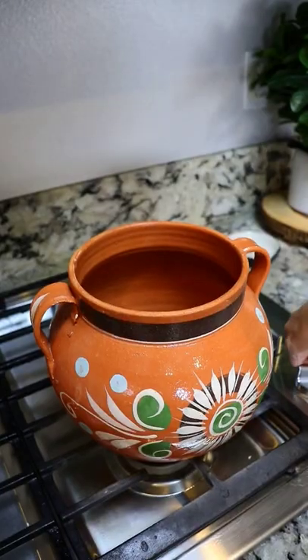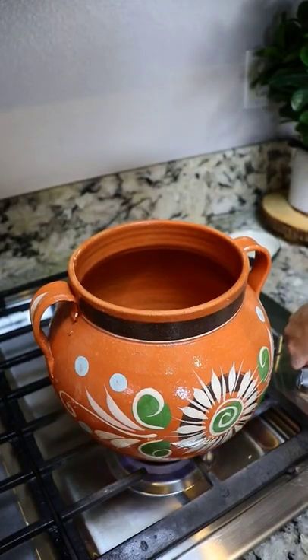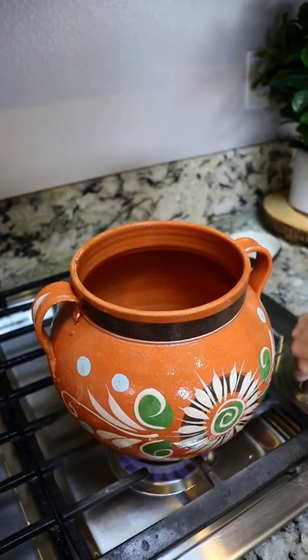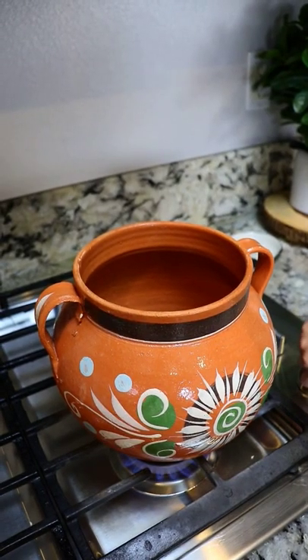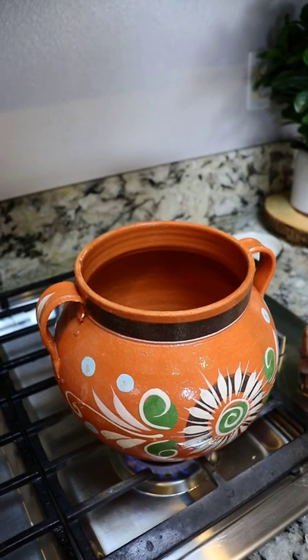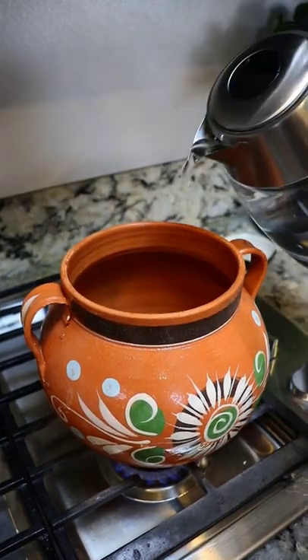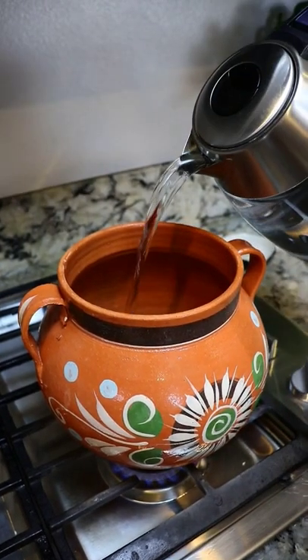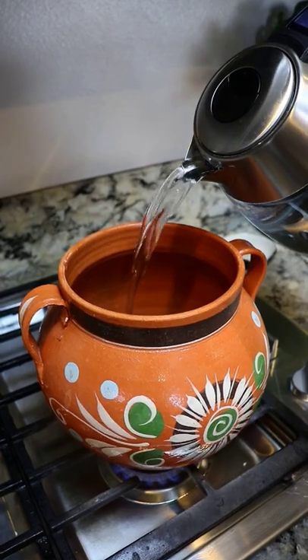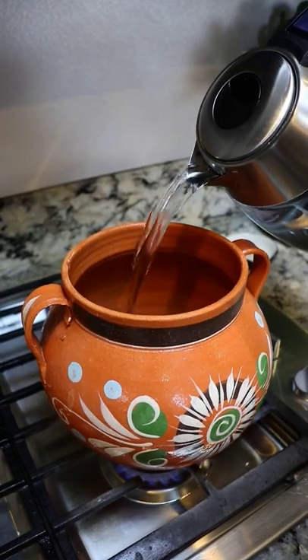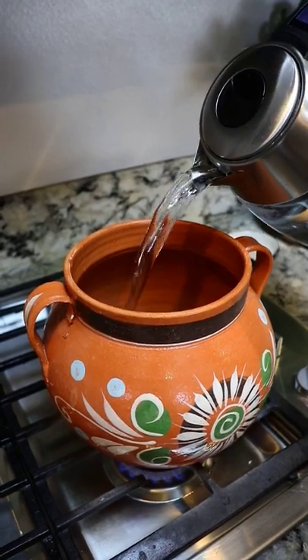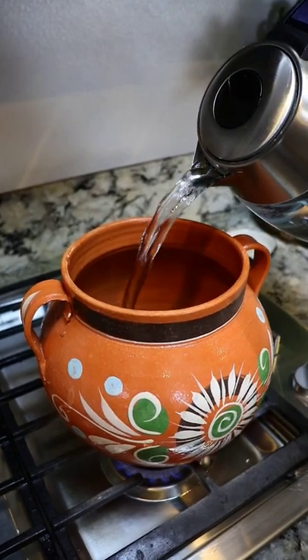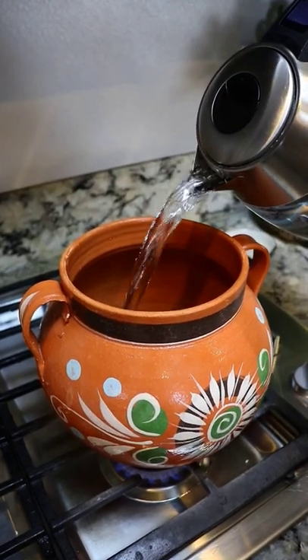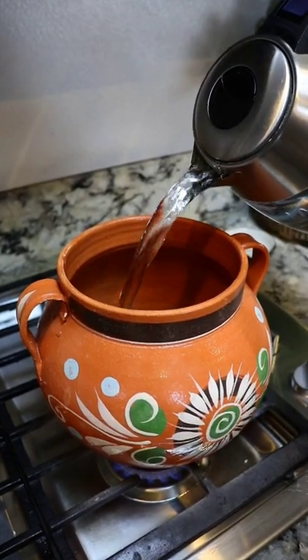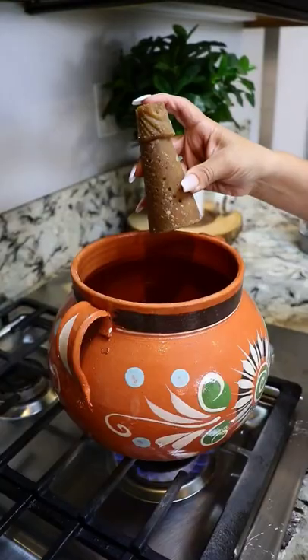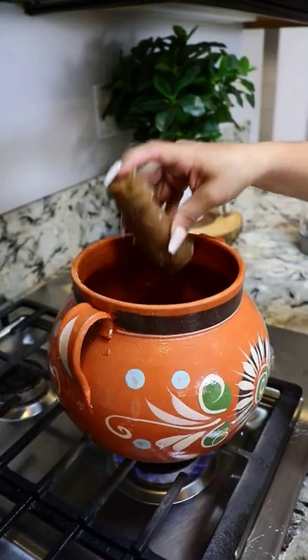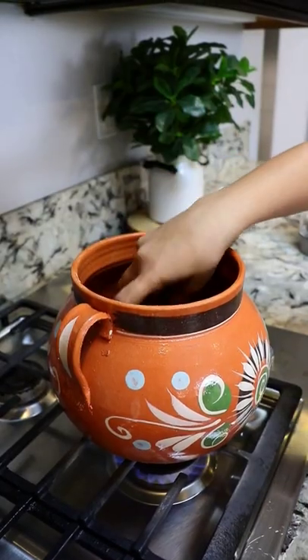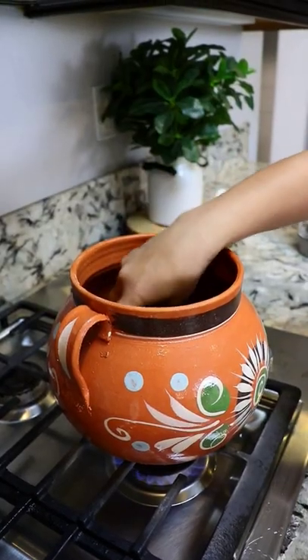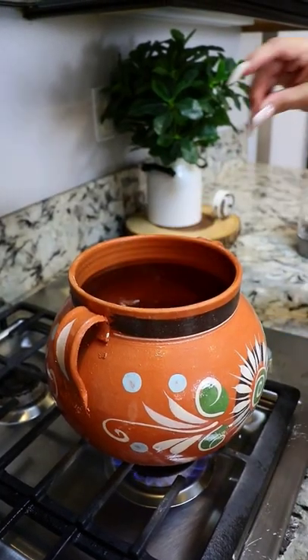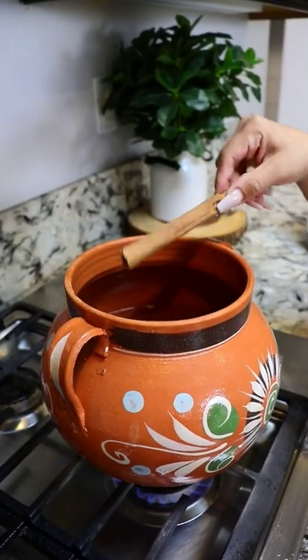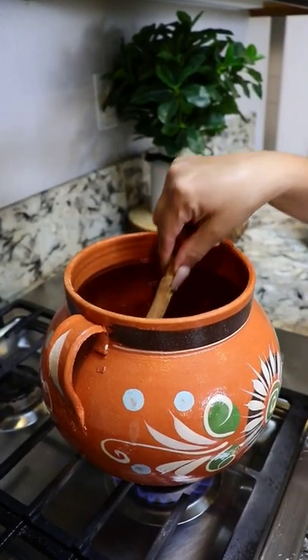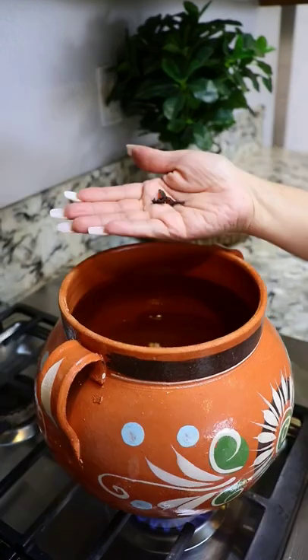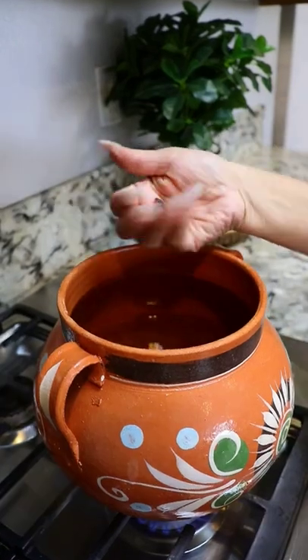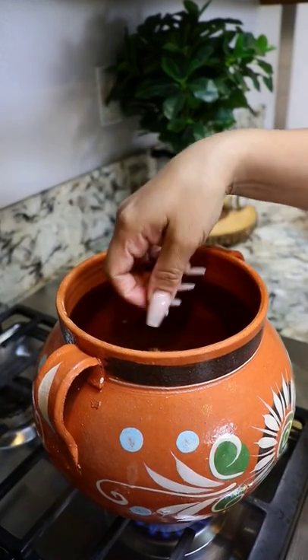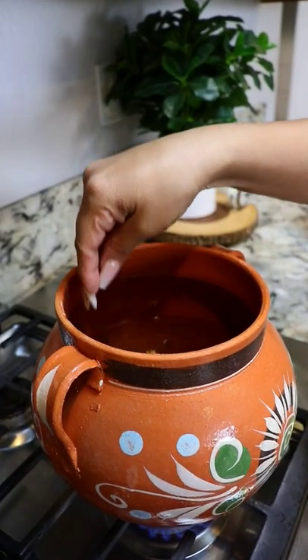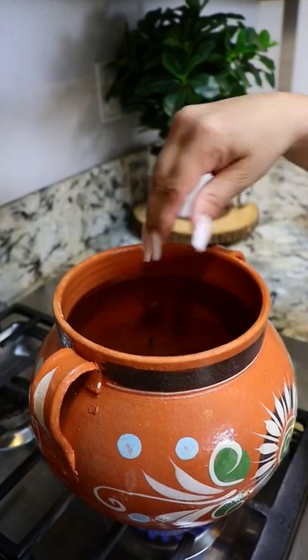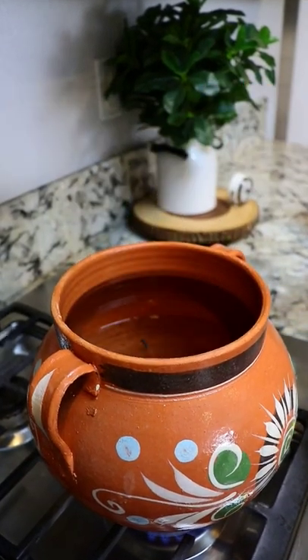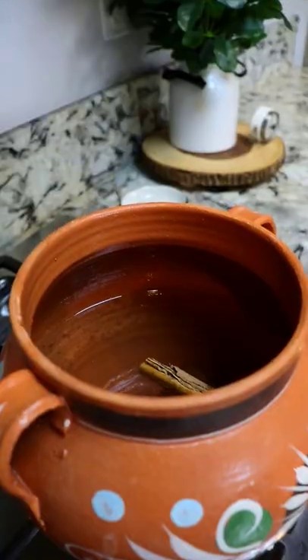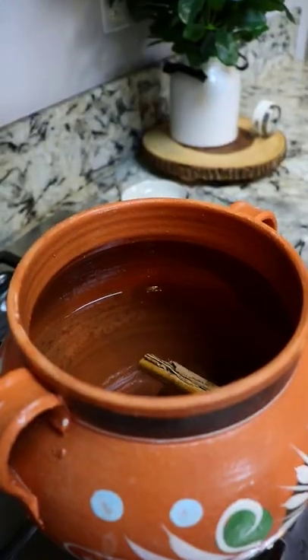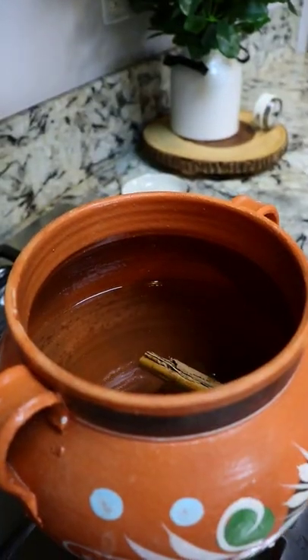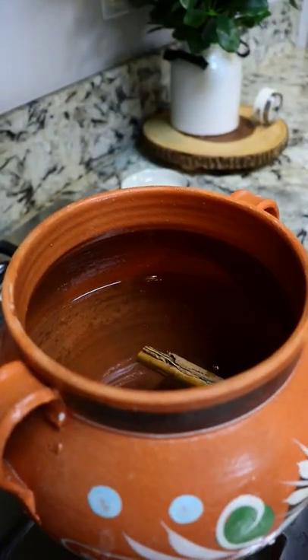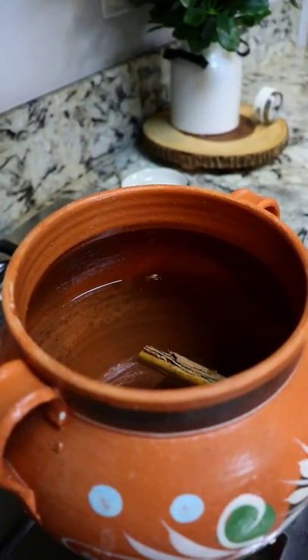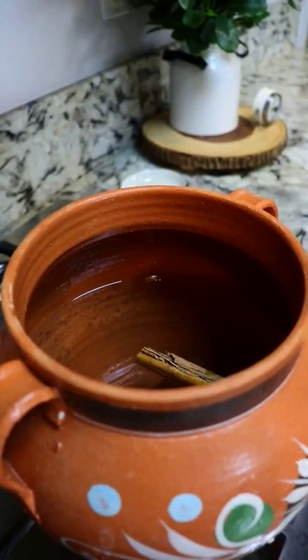We're gonna start off by turning on our stove and adding eight cups of water to our pot. I'm gonna be using this much of piloncillo, one cinnamon stick and four whole cloves. If you want it less sweet, just use less piloncillo.